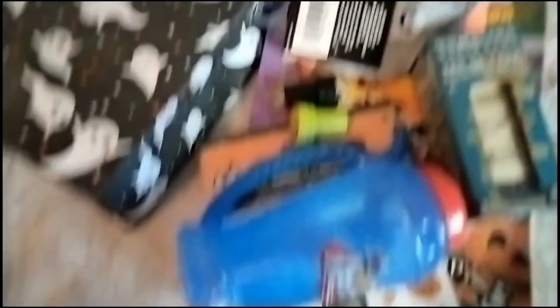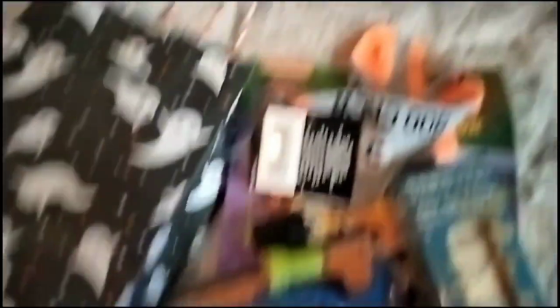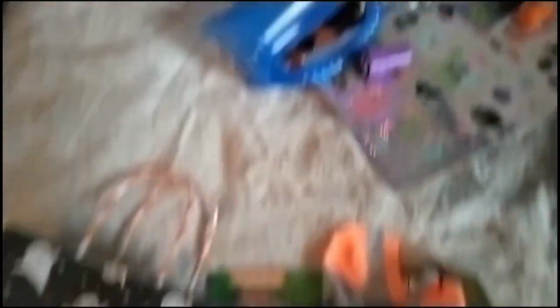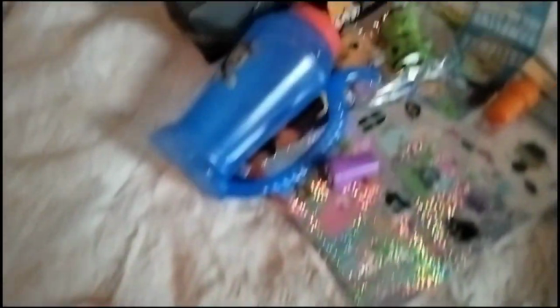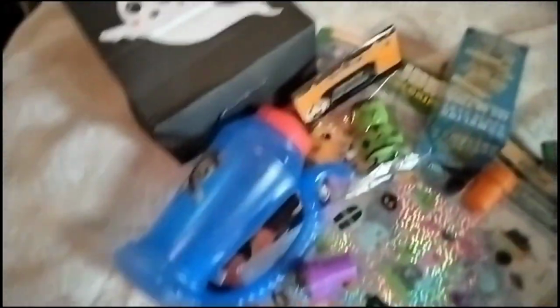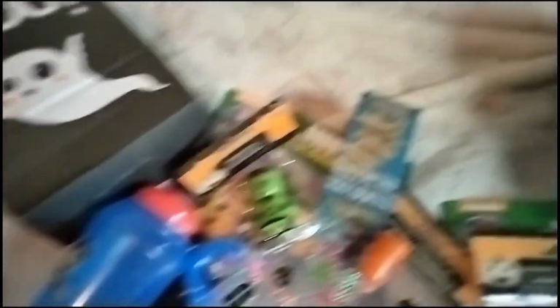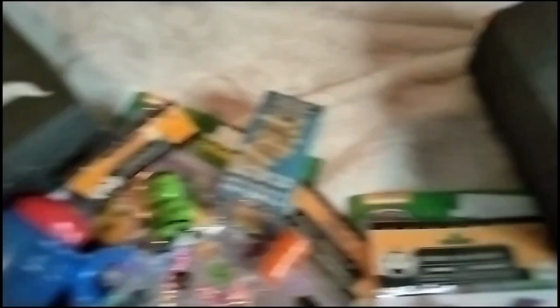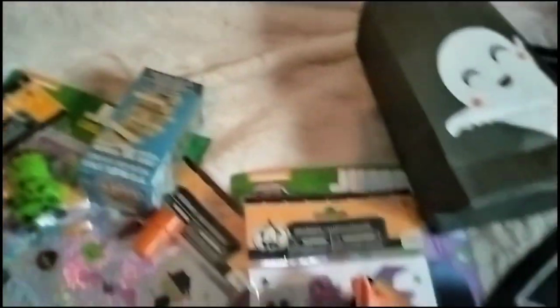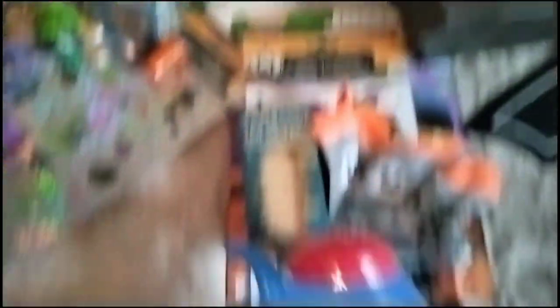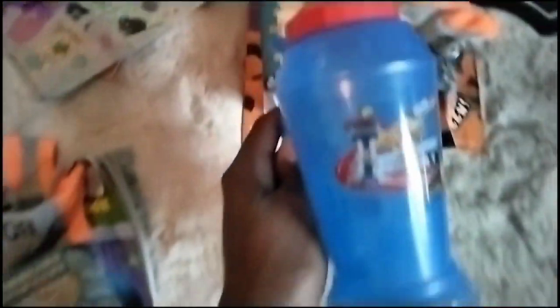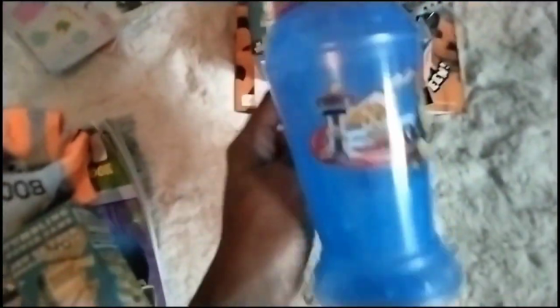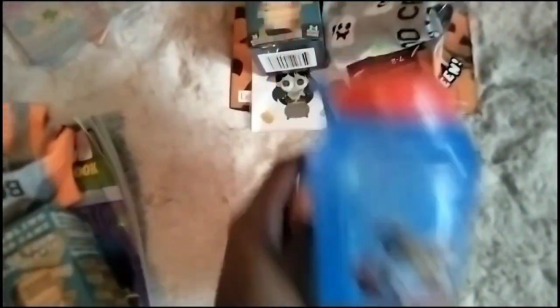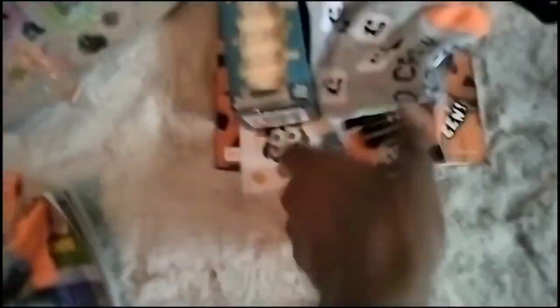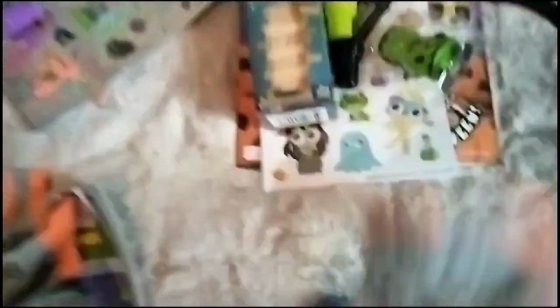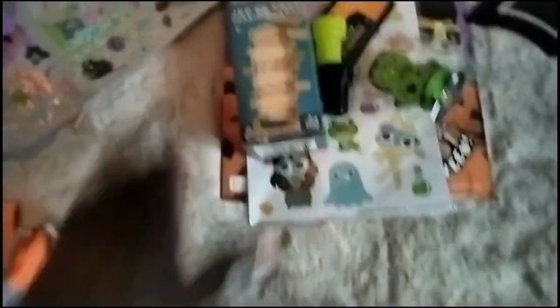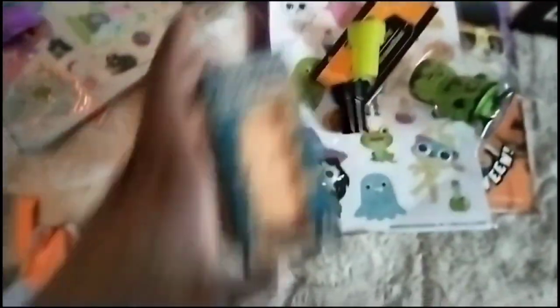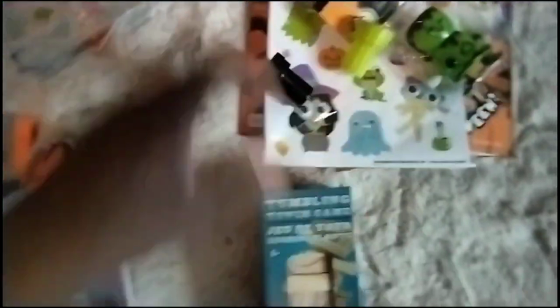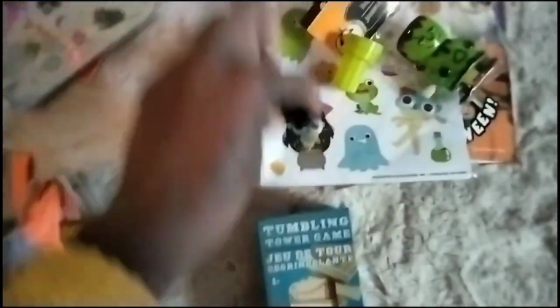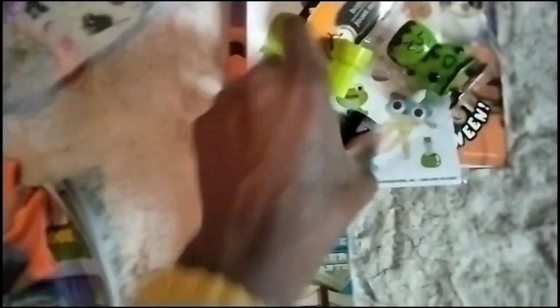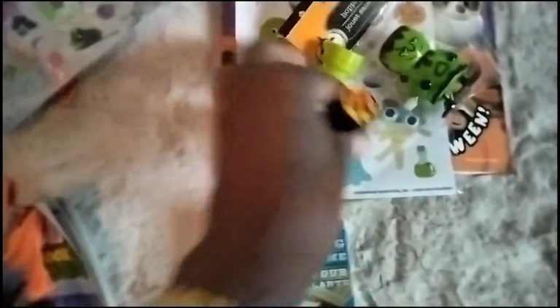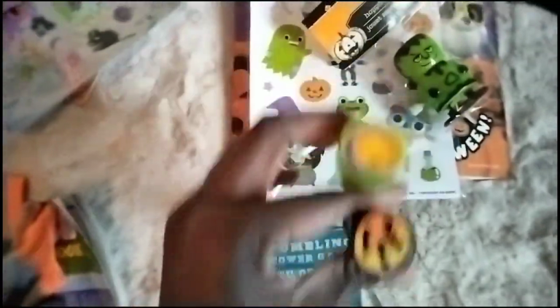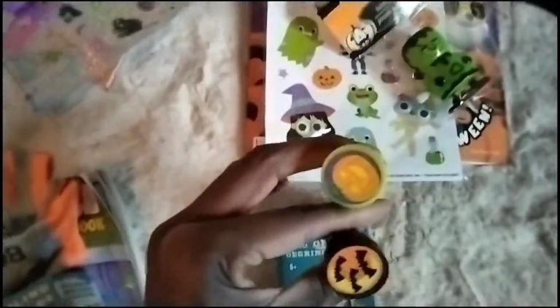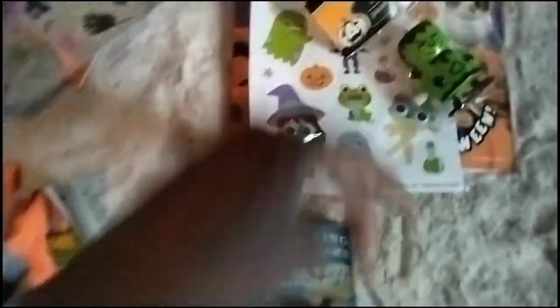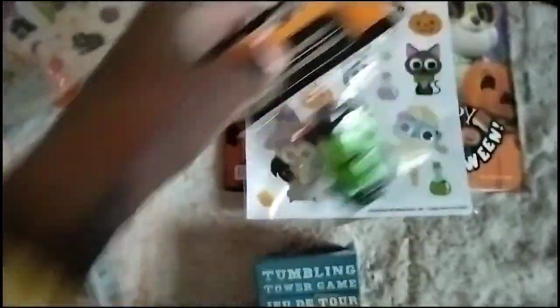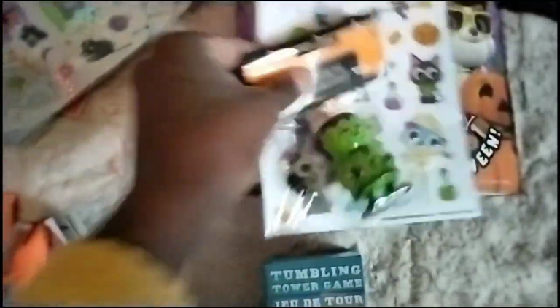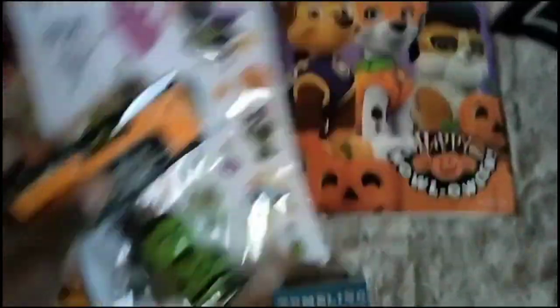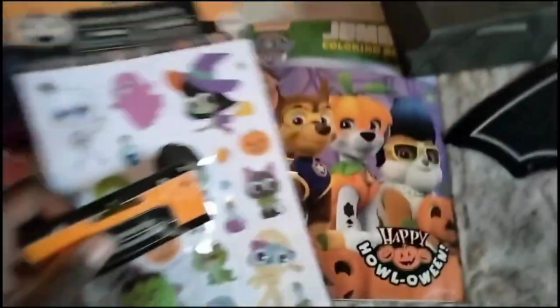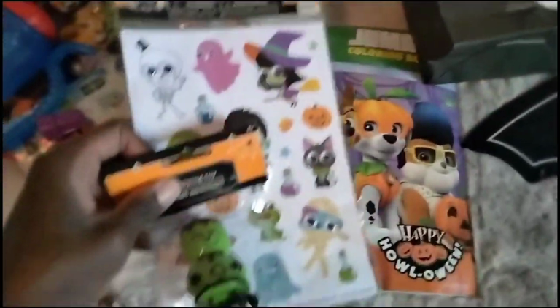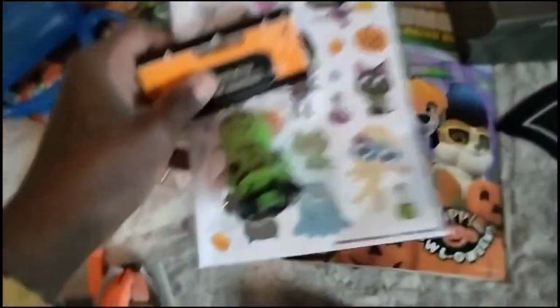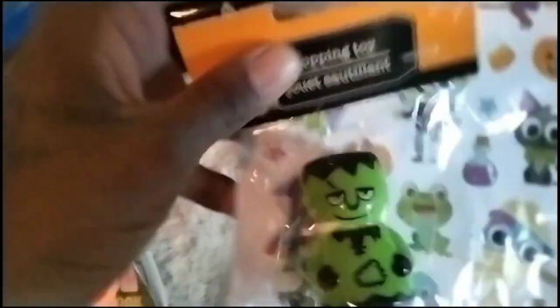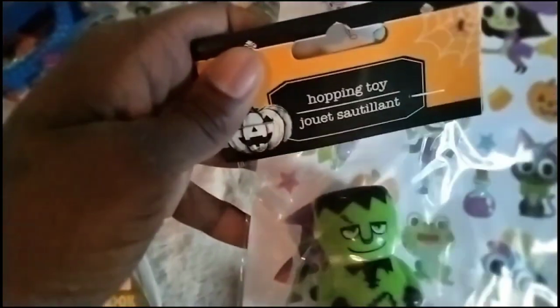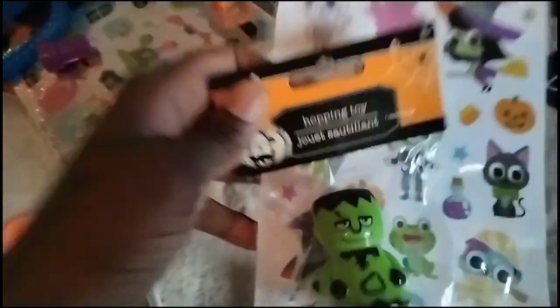Inside each goodie bag there's a Paw Patrol cup, socks, tumbling towers because it's fun, stamps, stickers, a Paw Patrol coloring book, and these bouncing ball things.